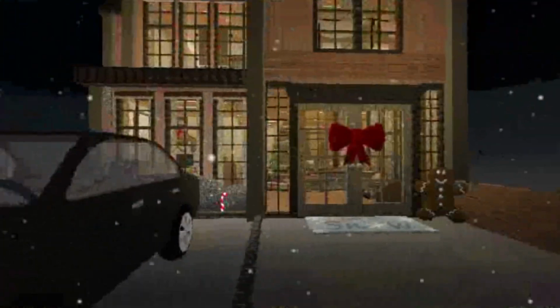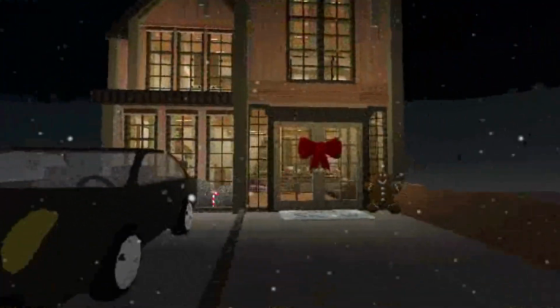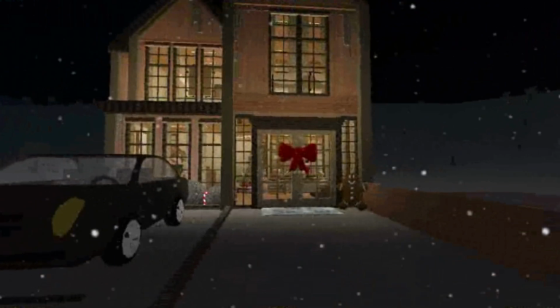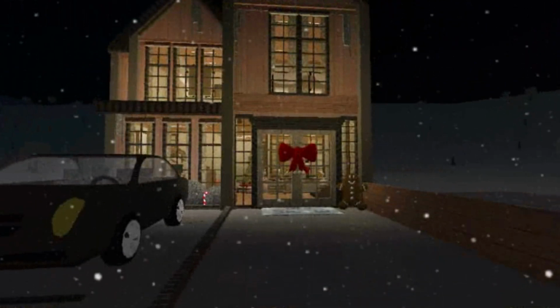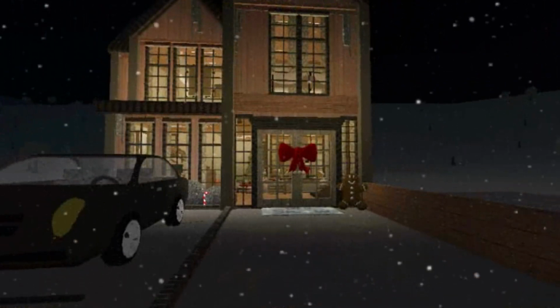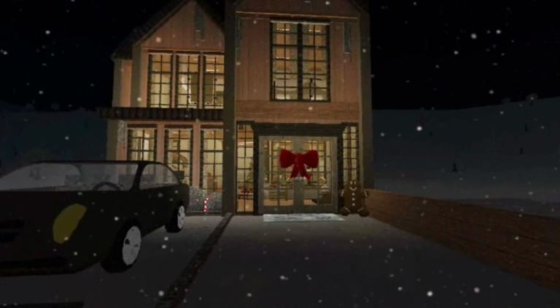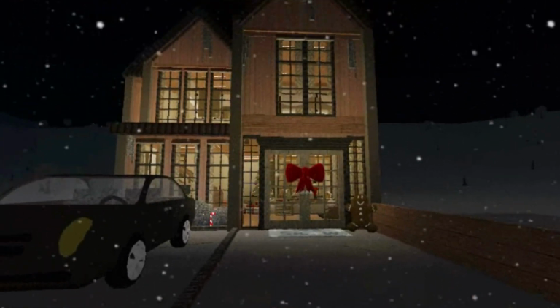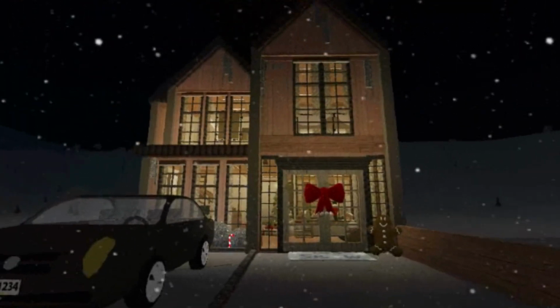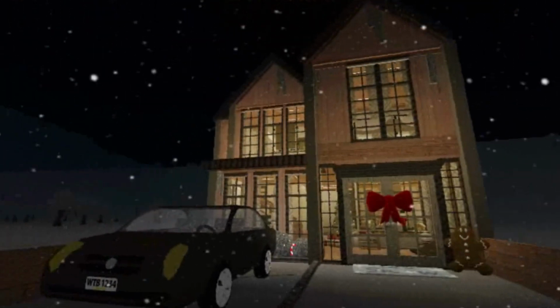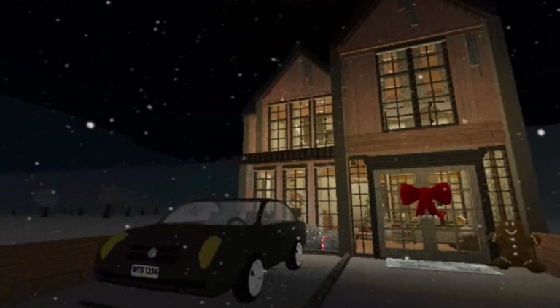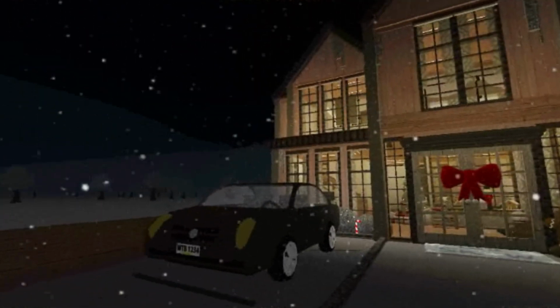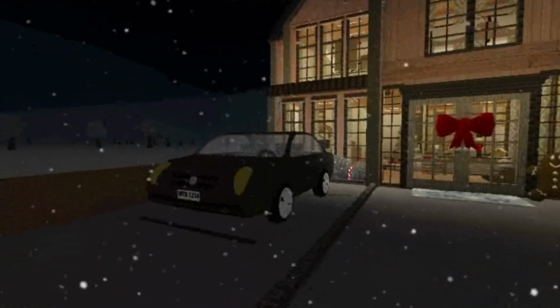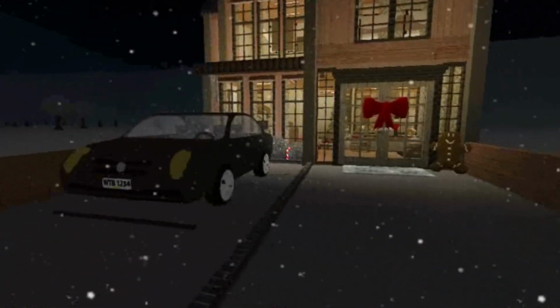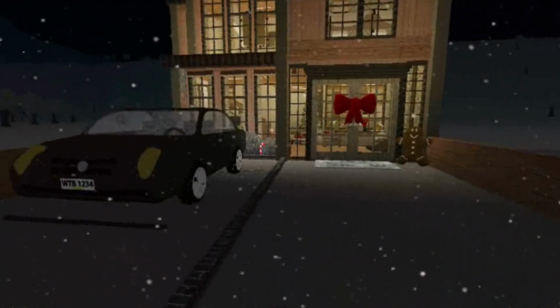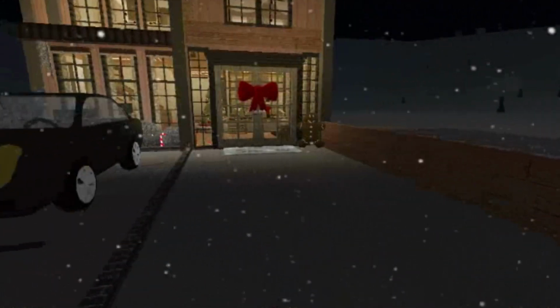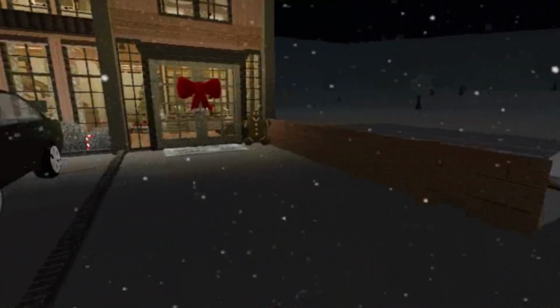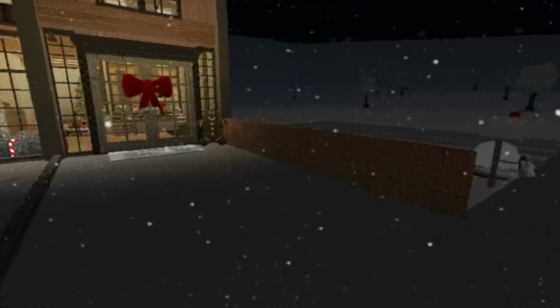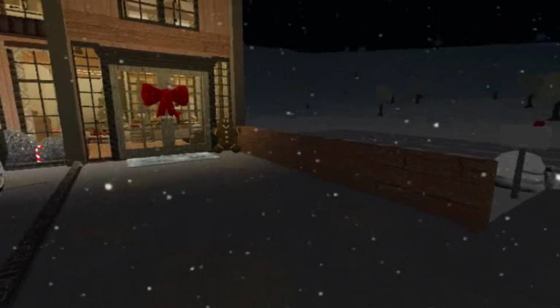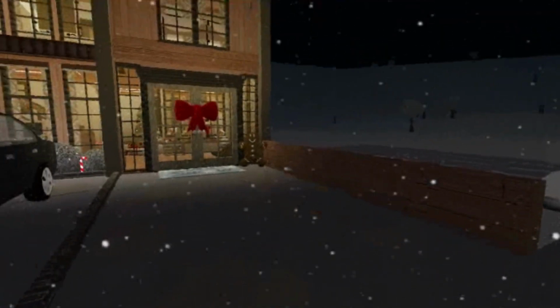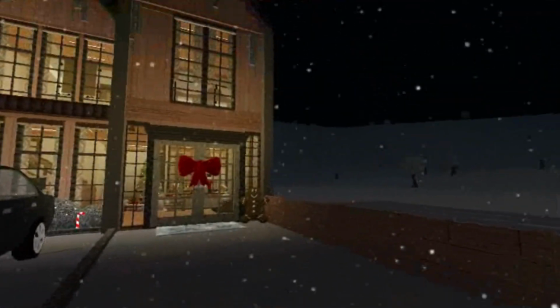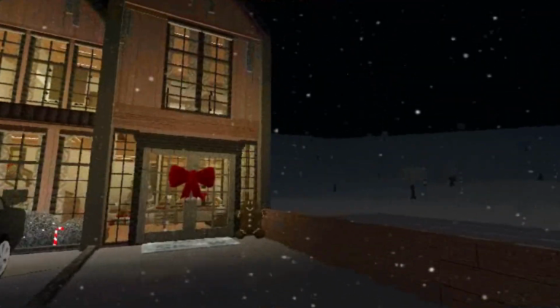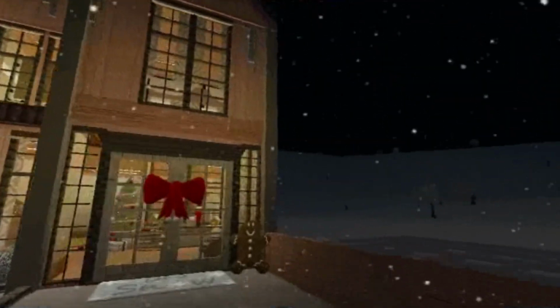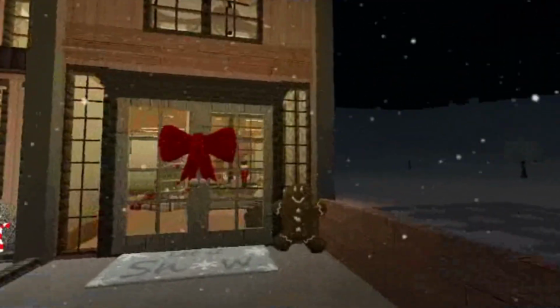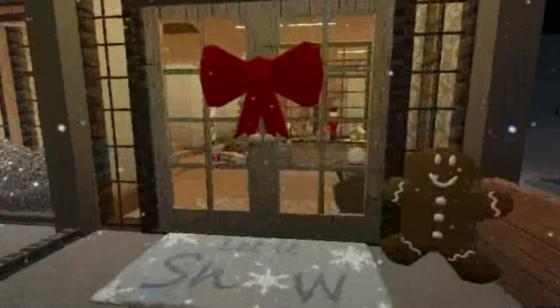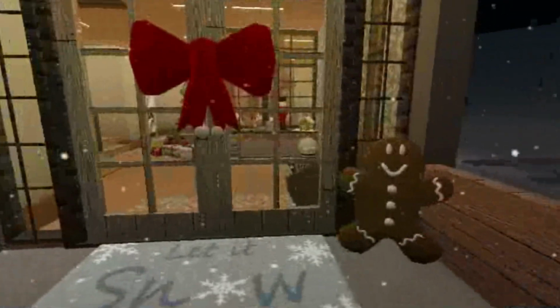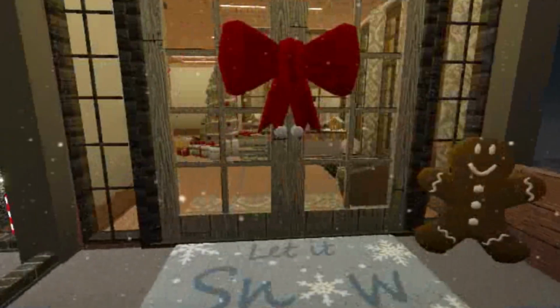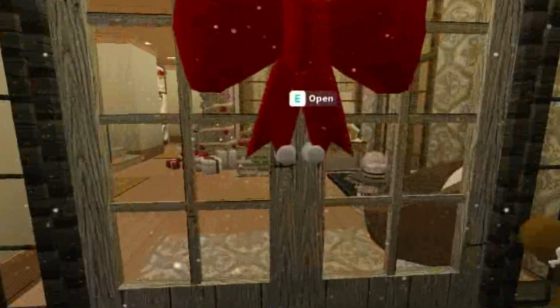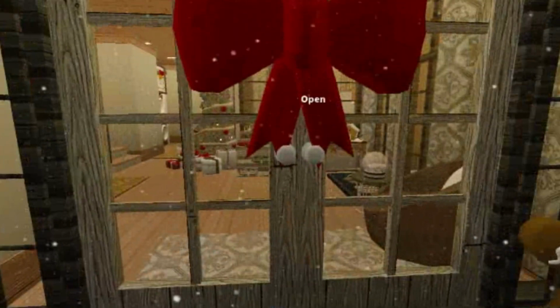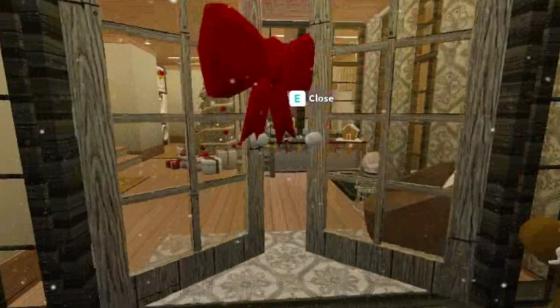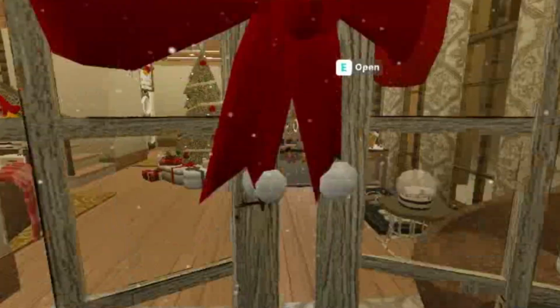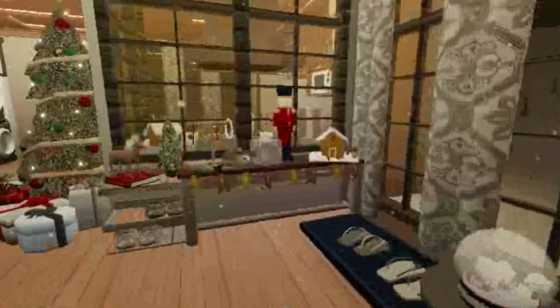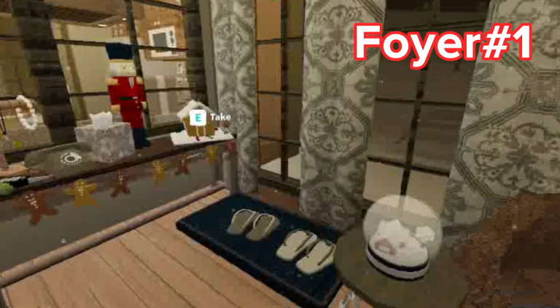So here is the outside as you can see. The car also does not count with the budget. So as you can see the bow.